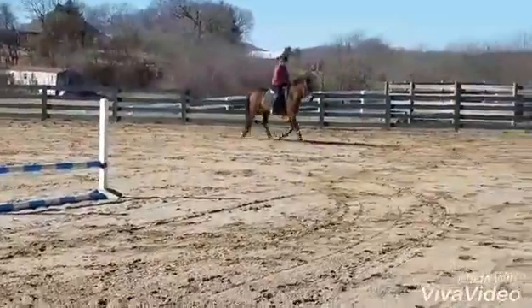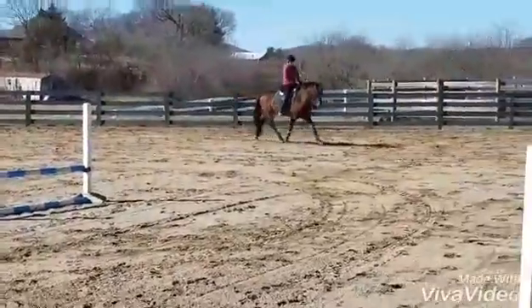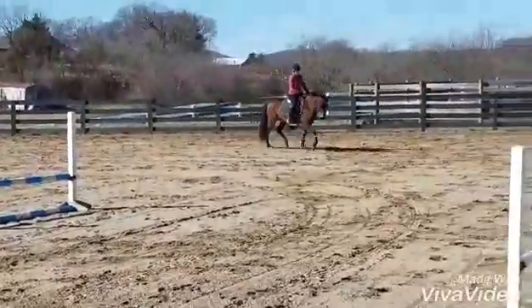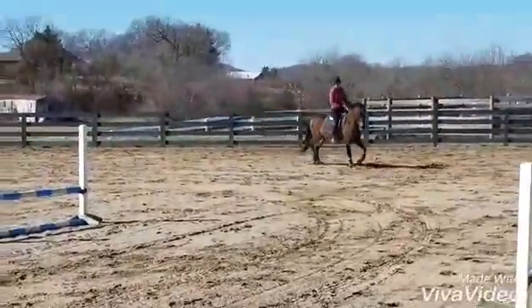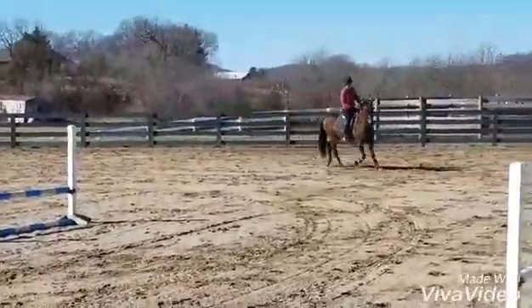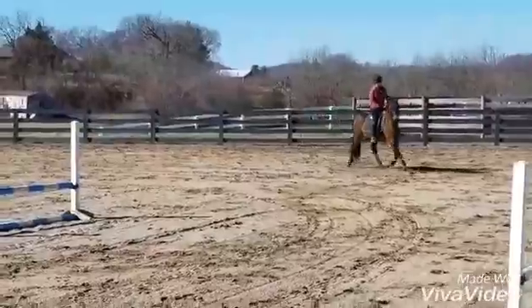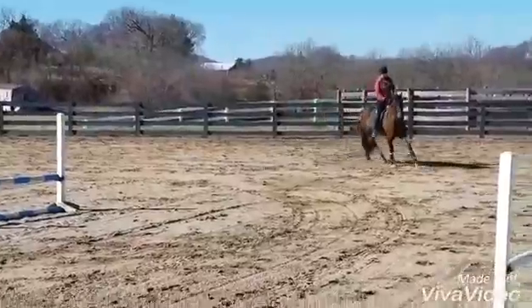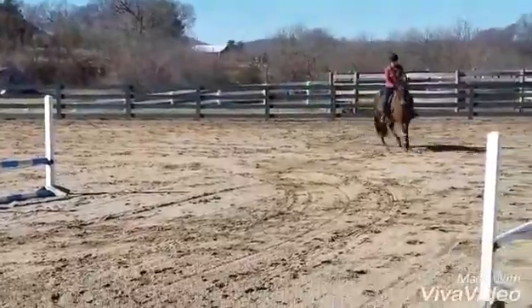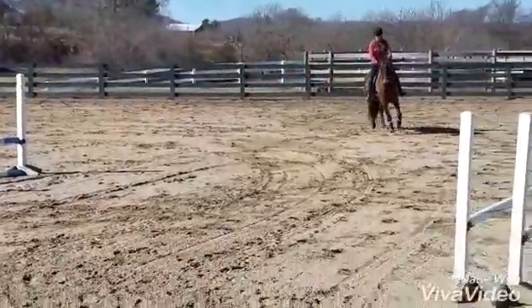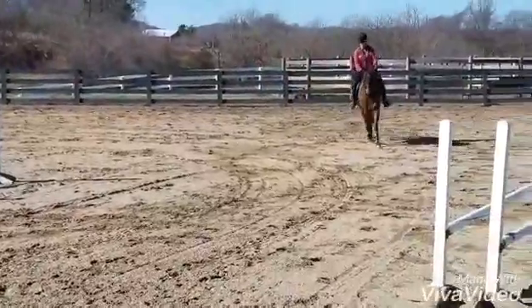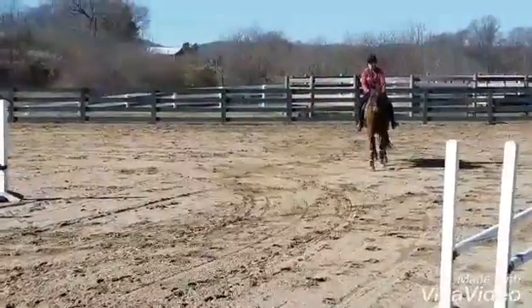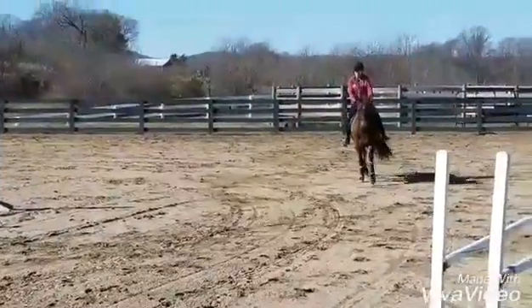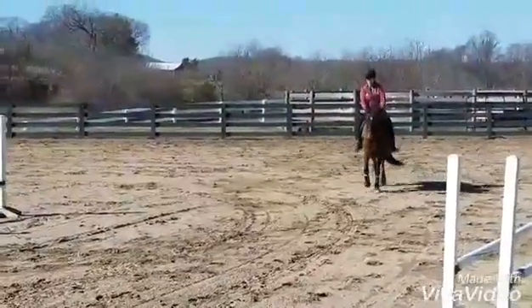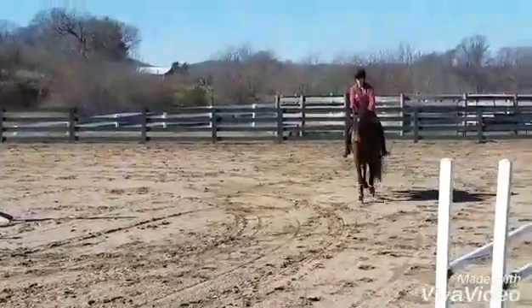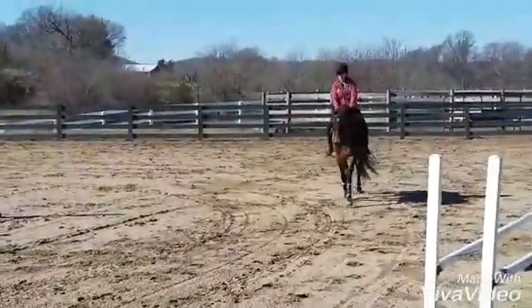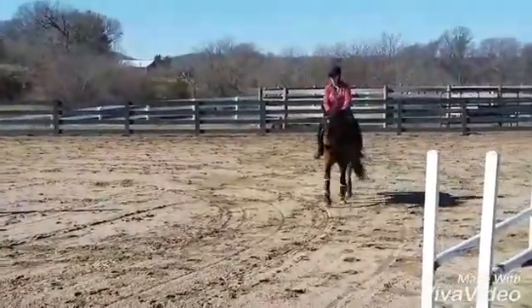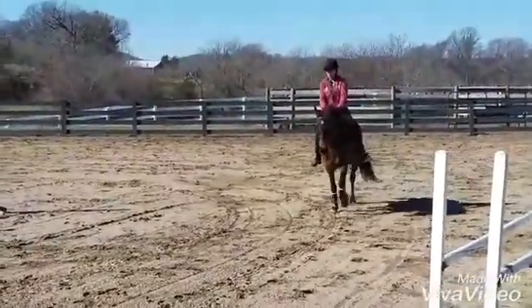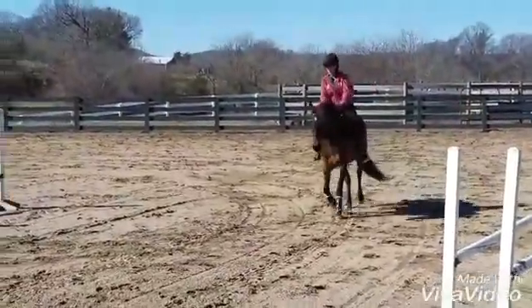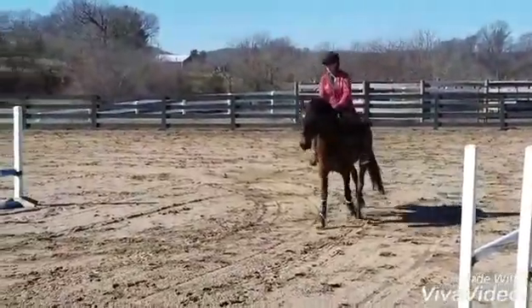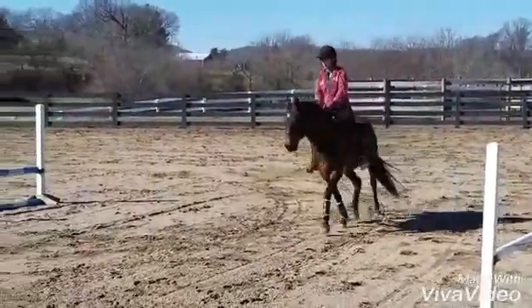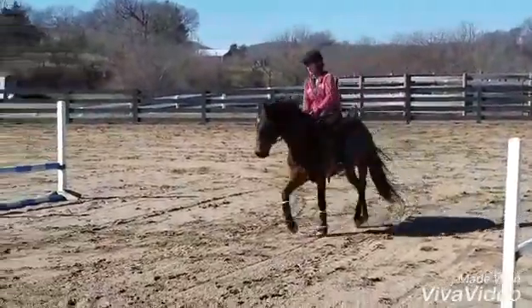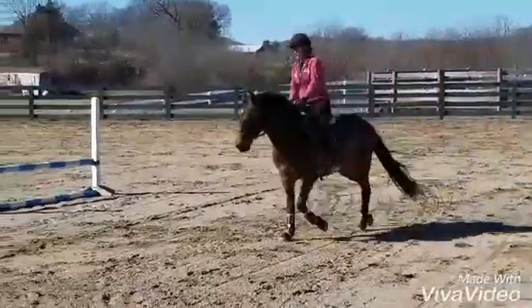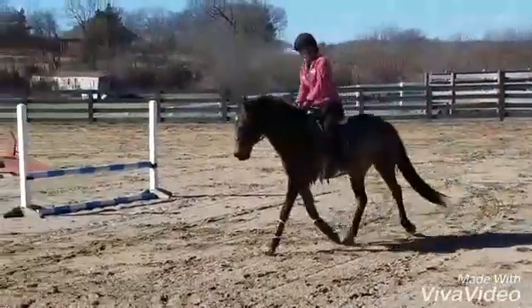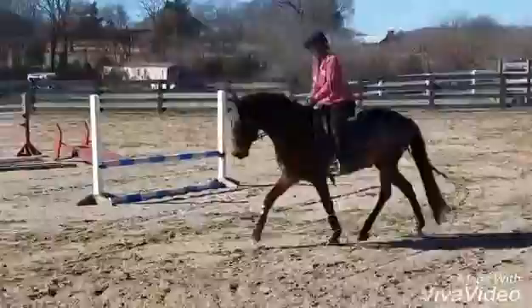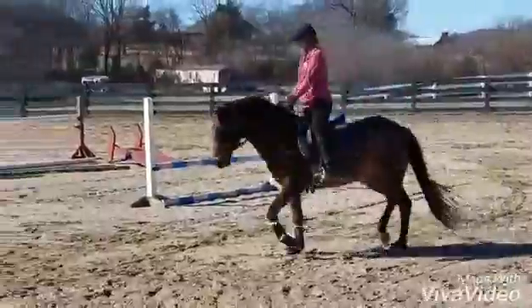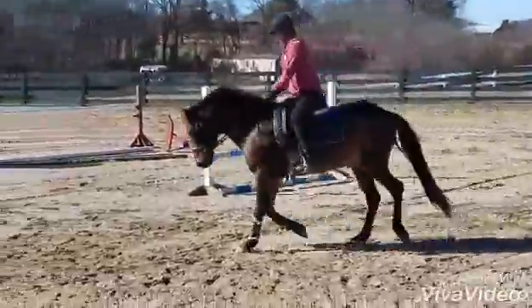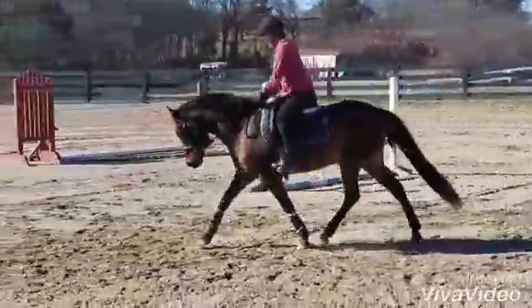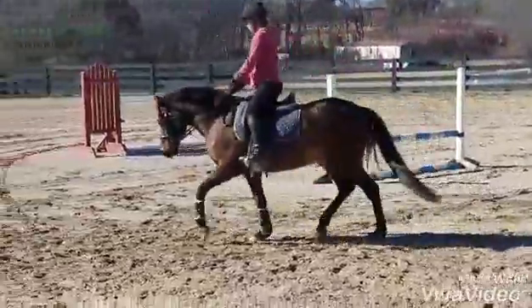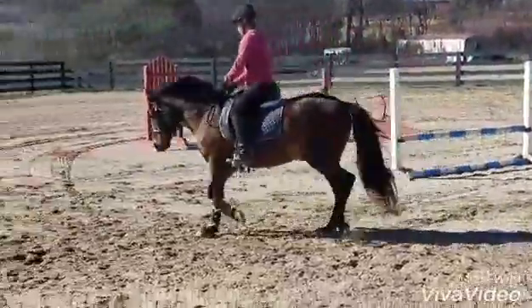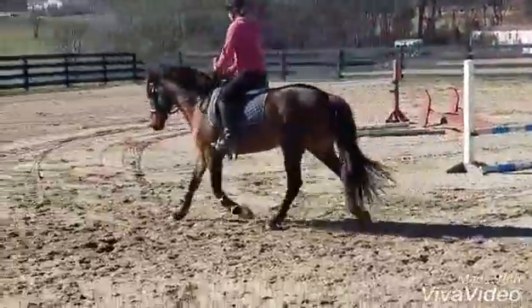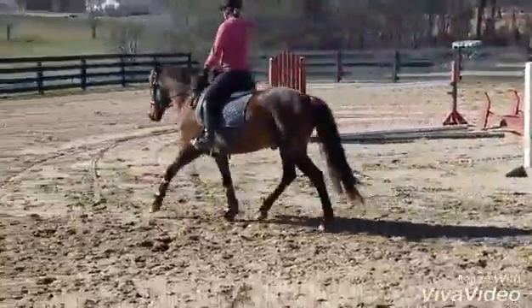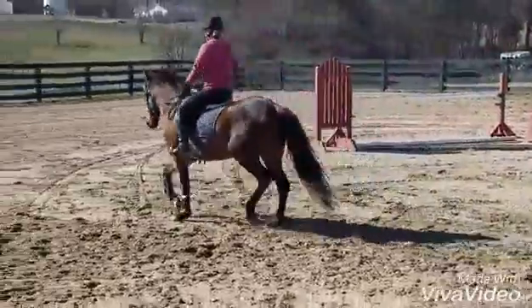Astro, you're not helping here, dude. Good, and then when you're ready, pick up the canter. It looks nice there.